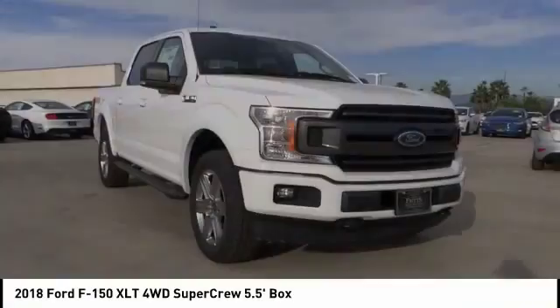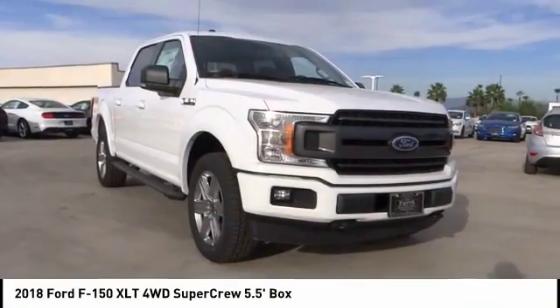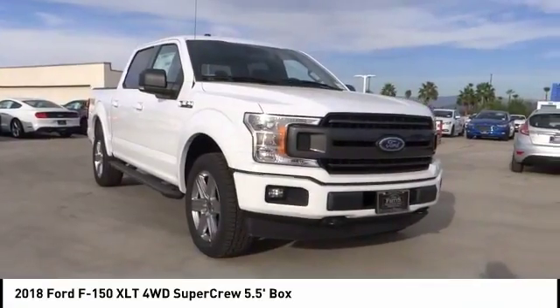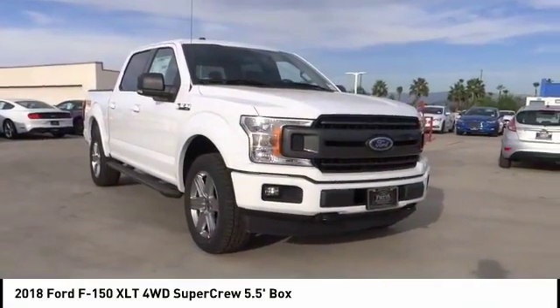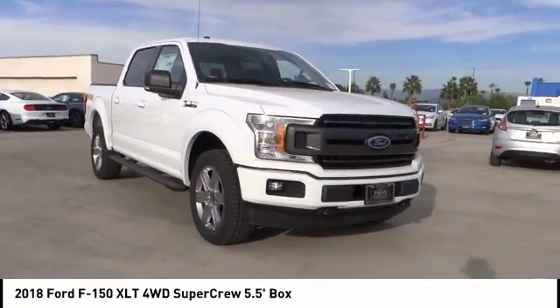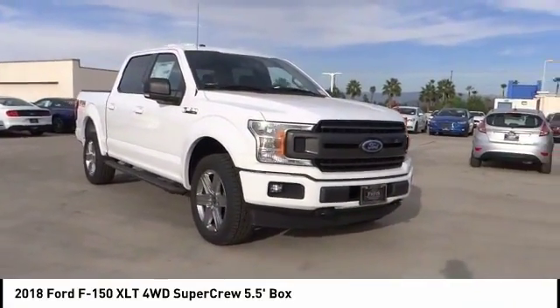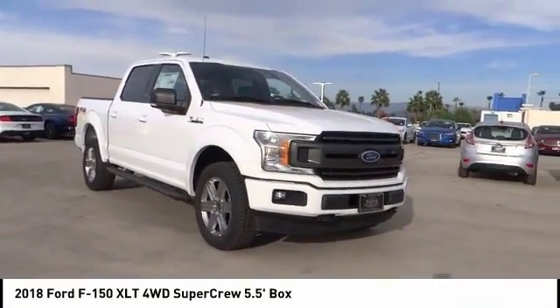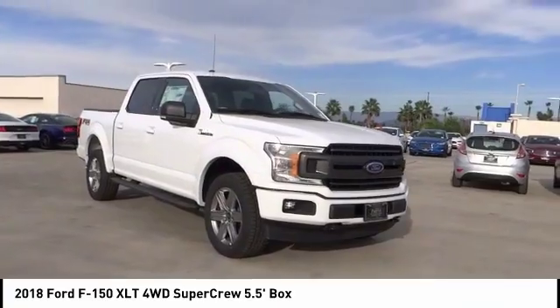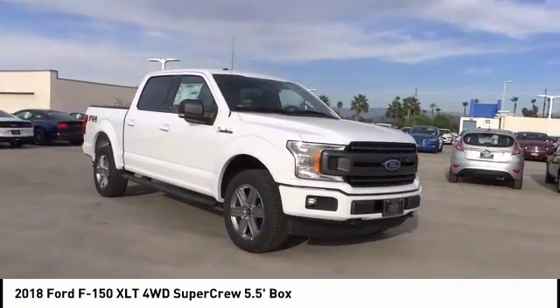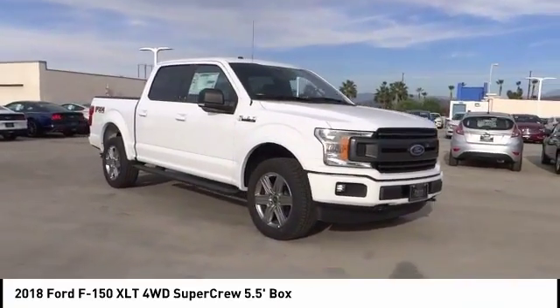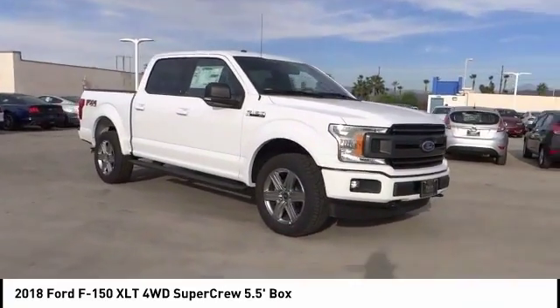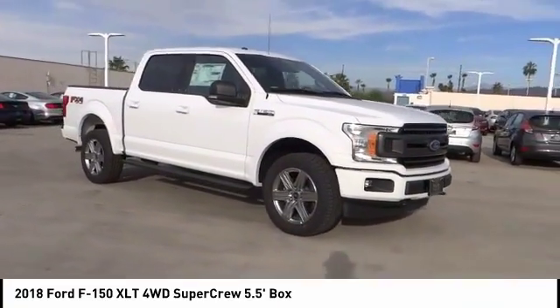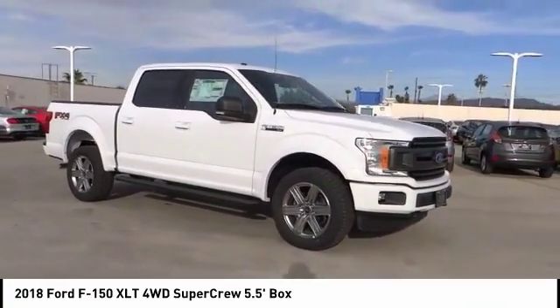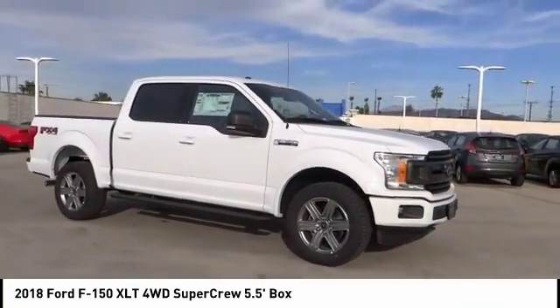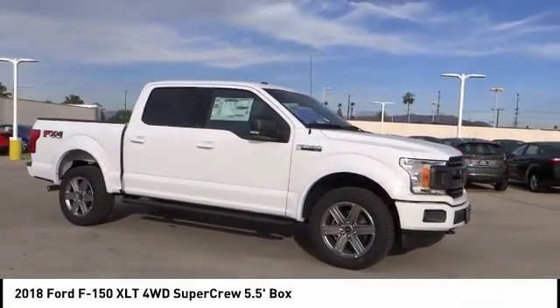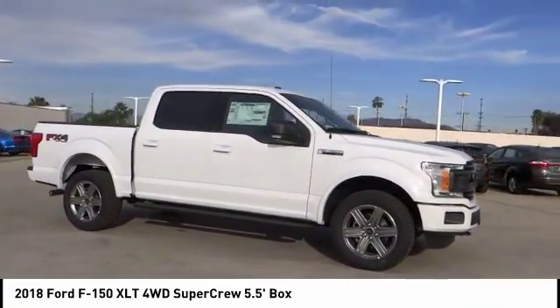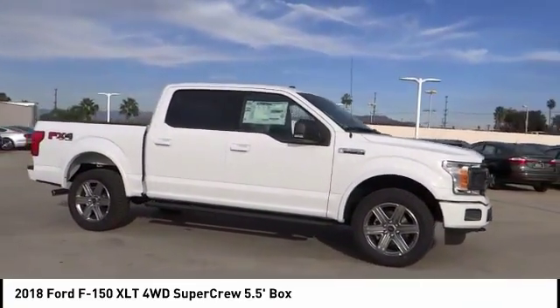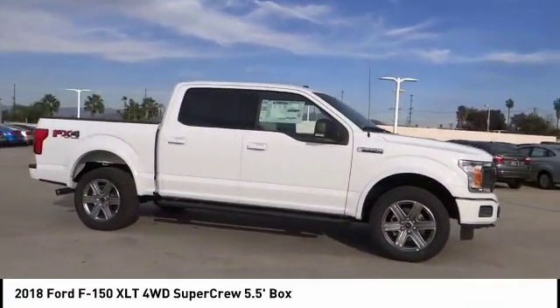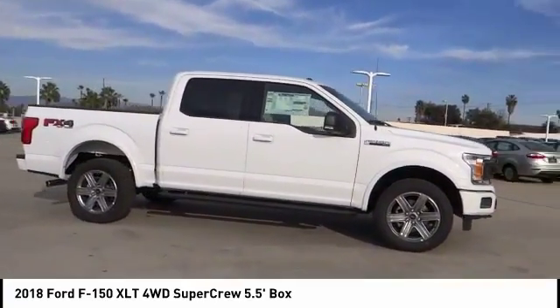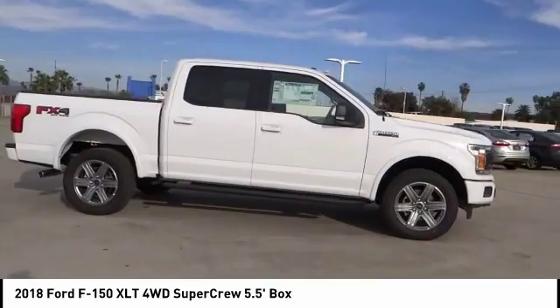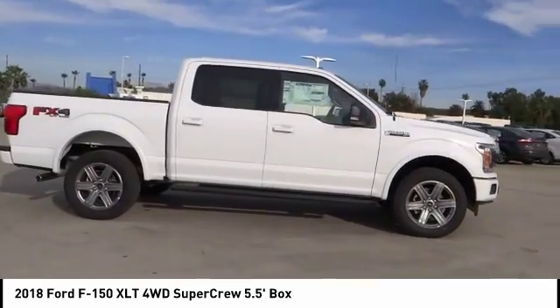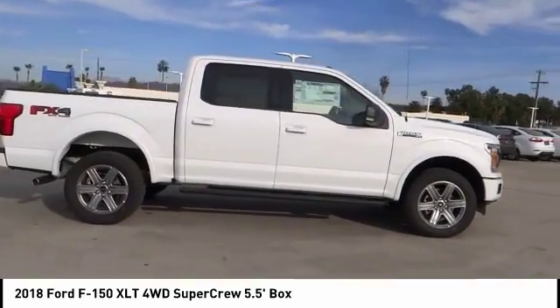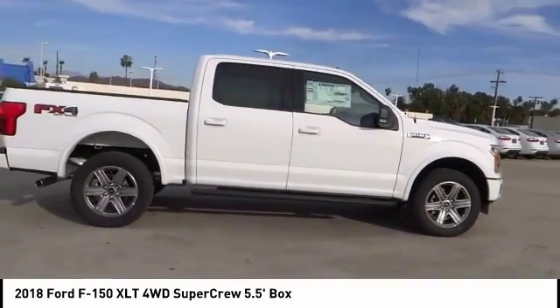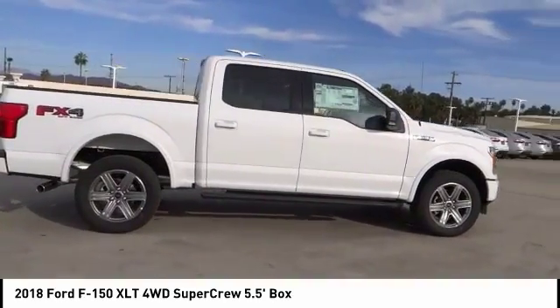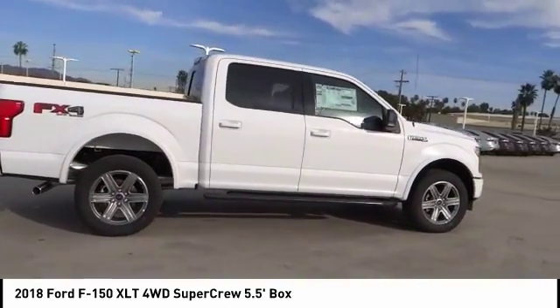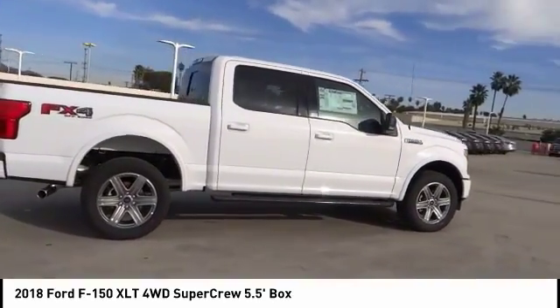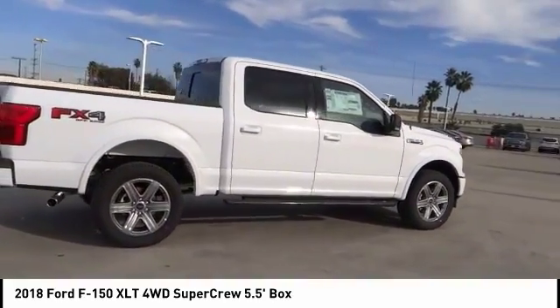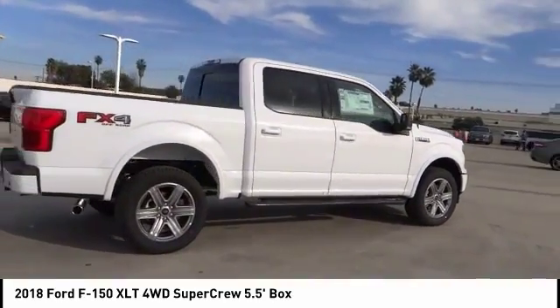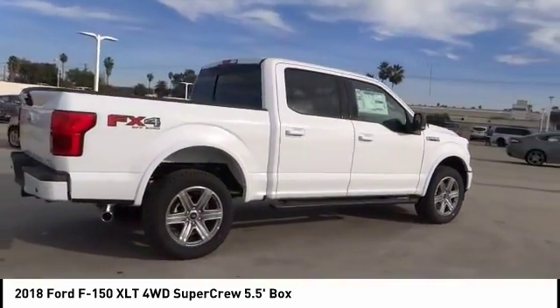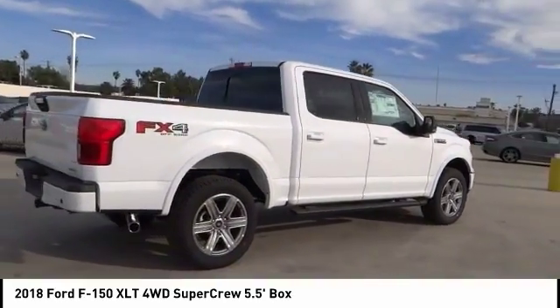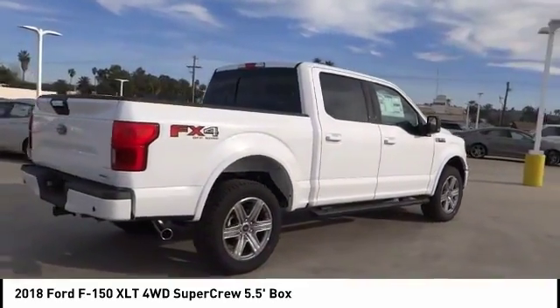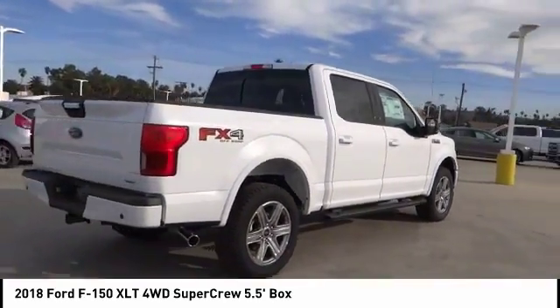Take a ride in the 2018 F-150. A Ford F-150 knows how to handle any situation. It's built to follow orders, no whining, and is priced below $55,000.